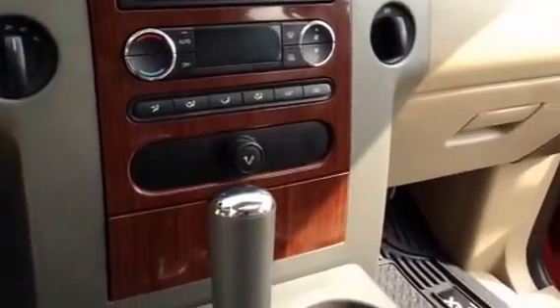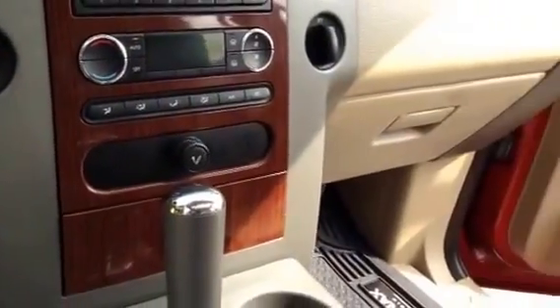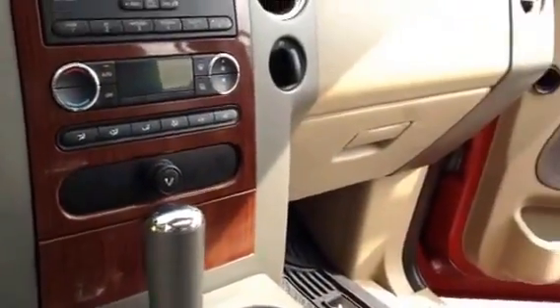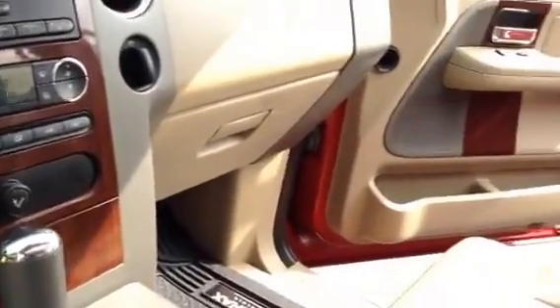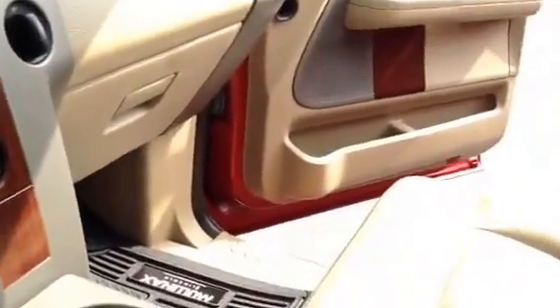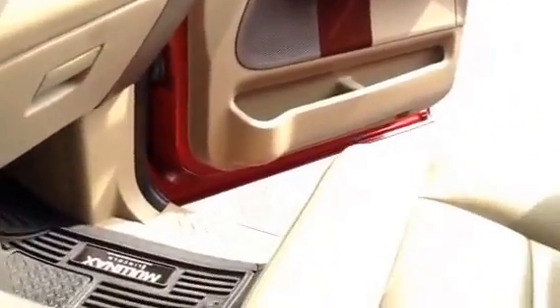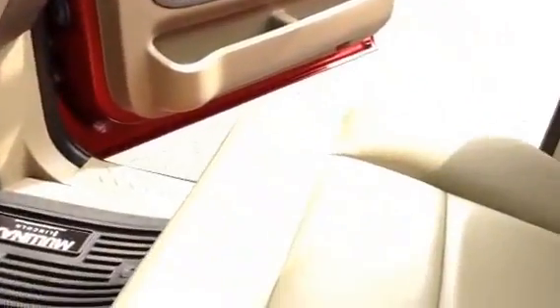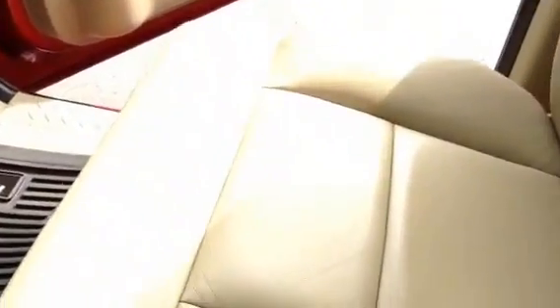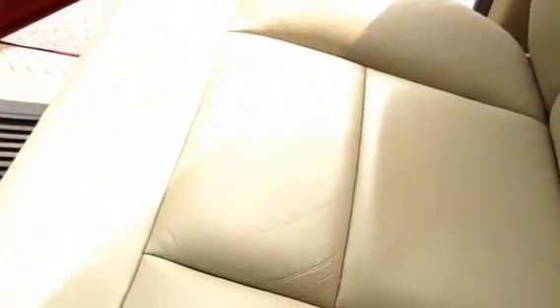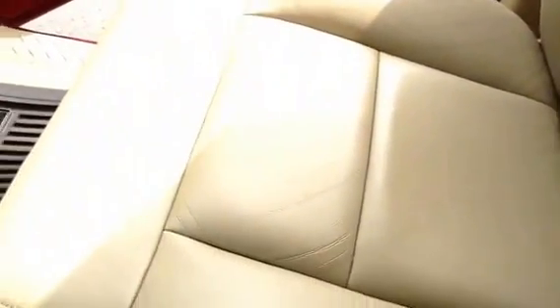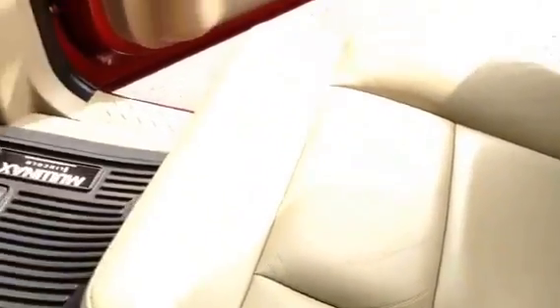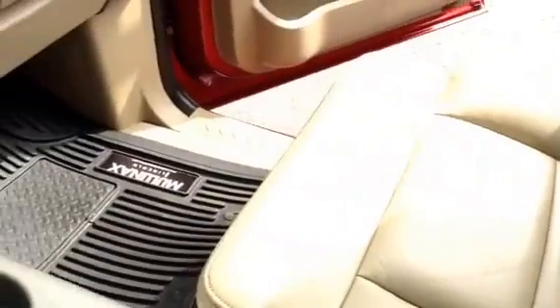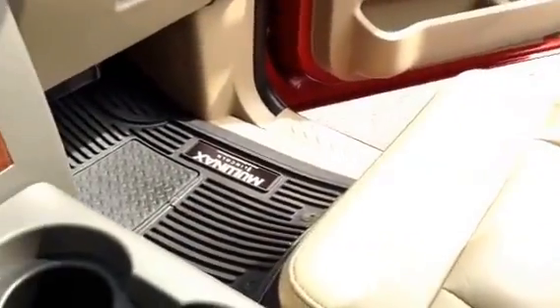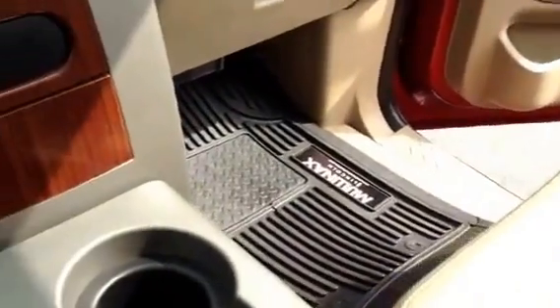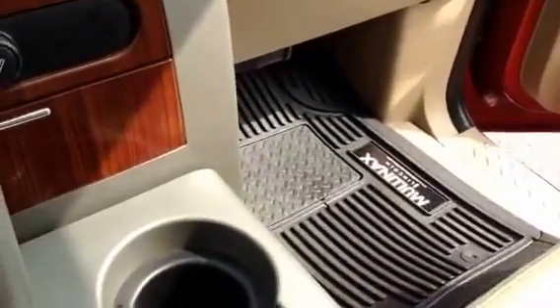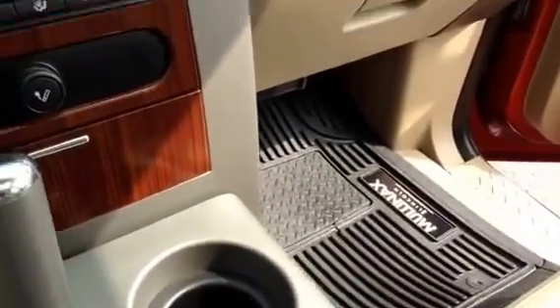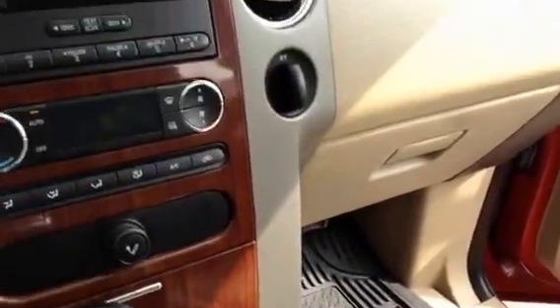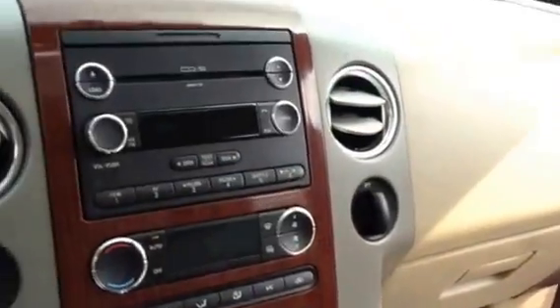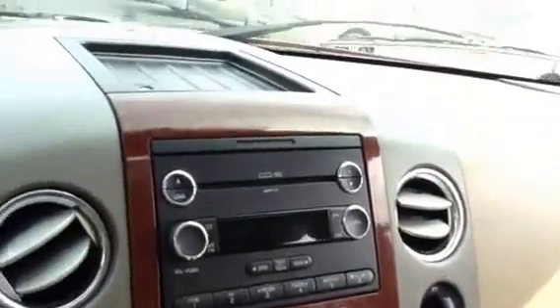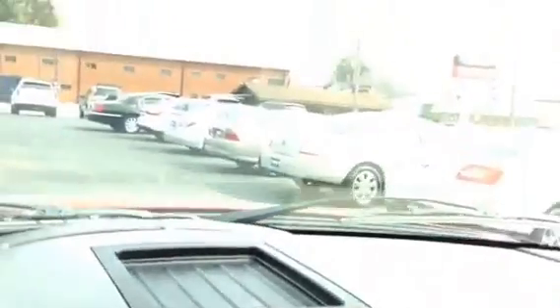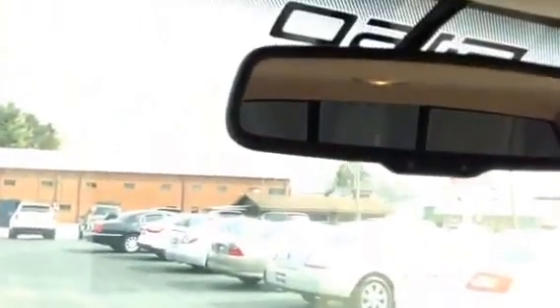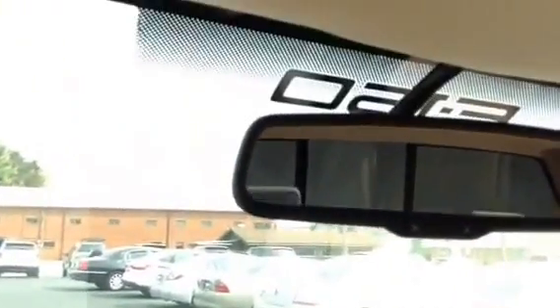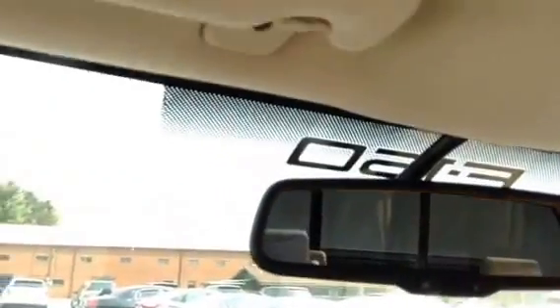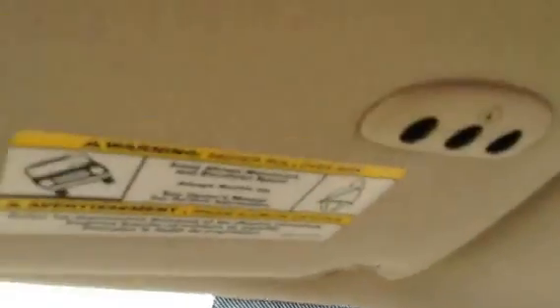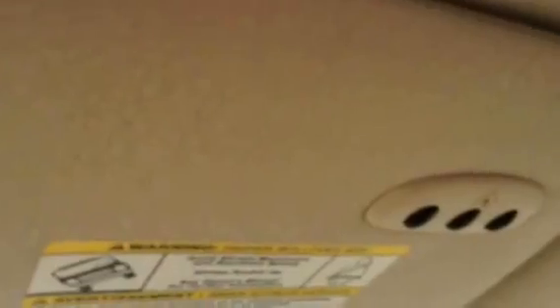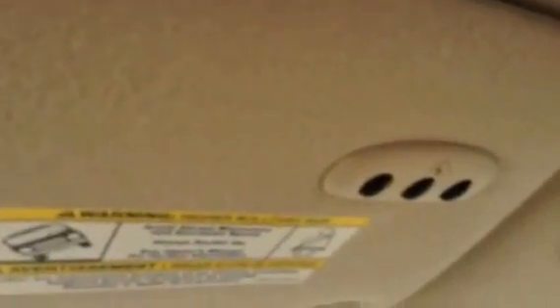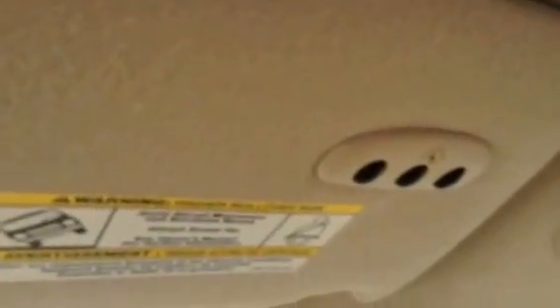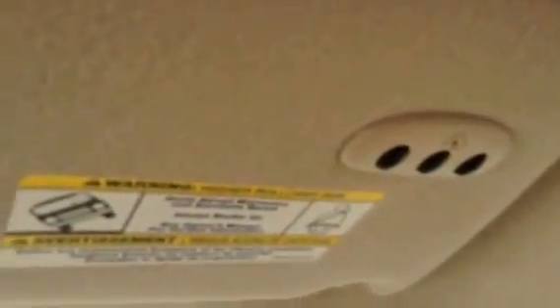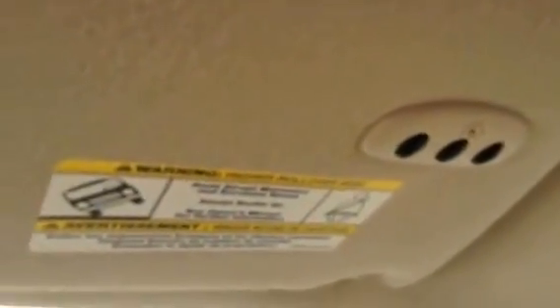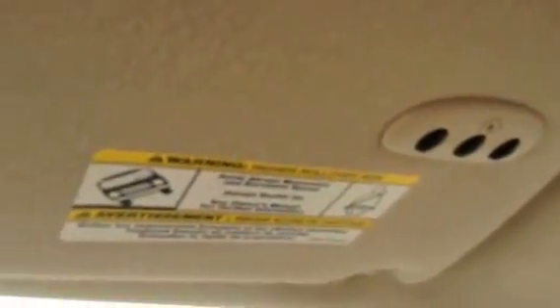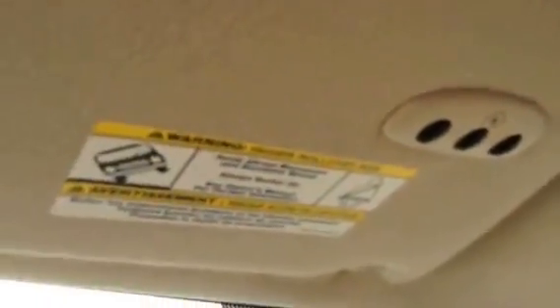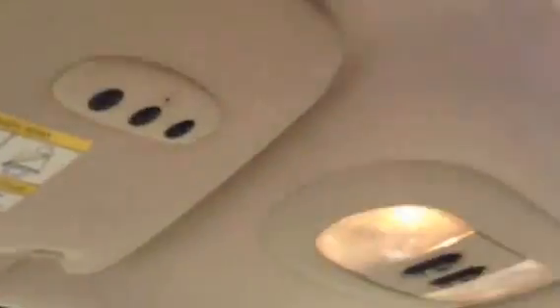Lariat has it all. If you look at the seats here, the leather is in very good condition. It's got the nice thick rubber mats in the floorboard, automatic dimming rearview mirror, and programmable garage door openers in the sun visor.